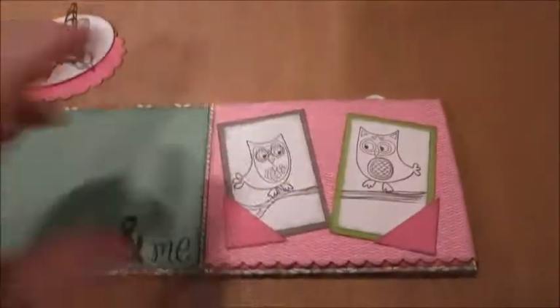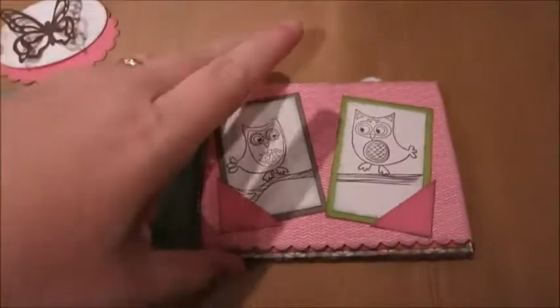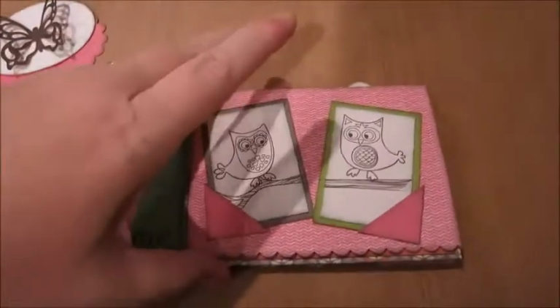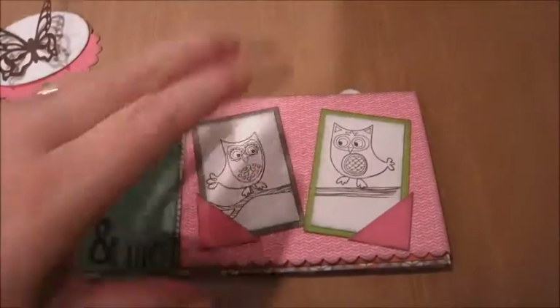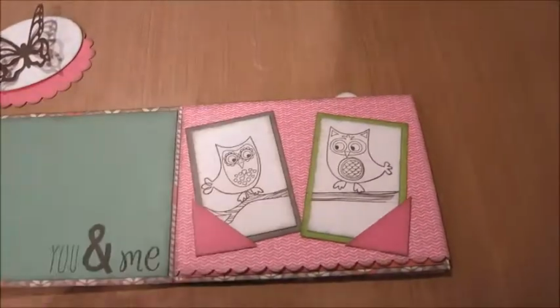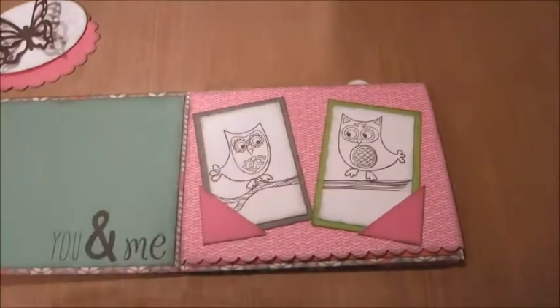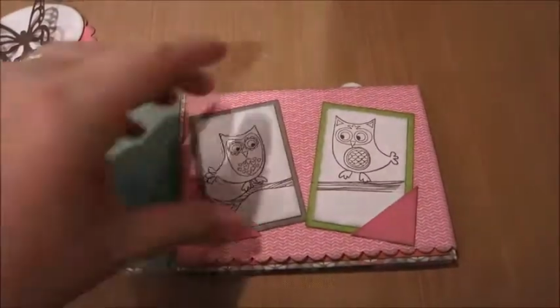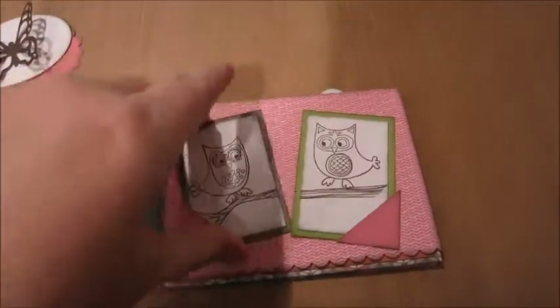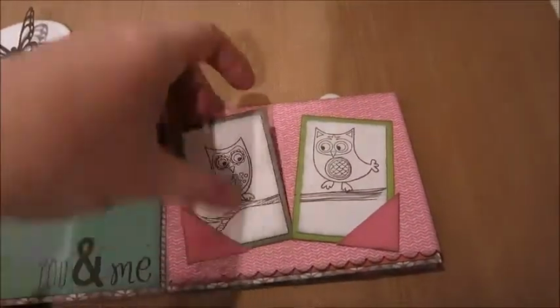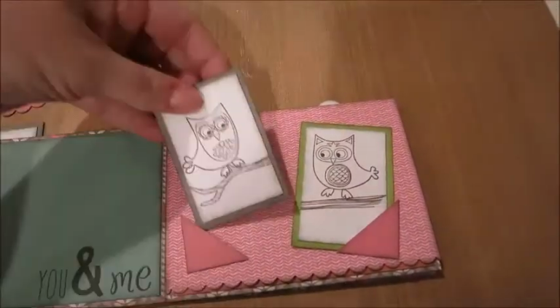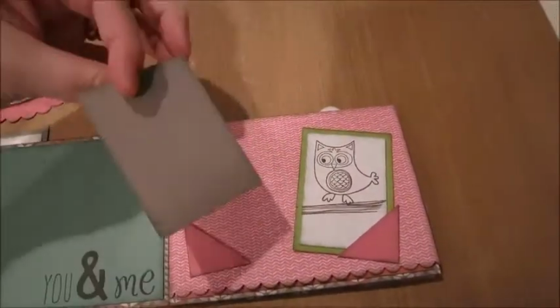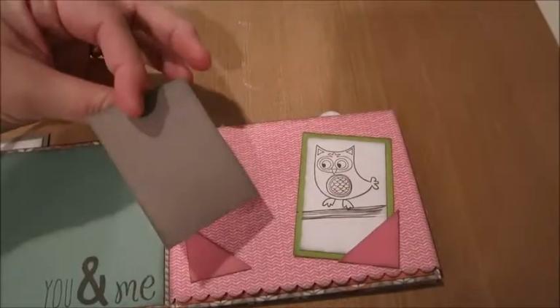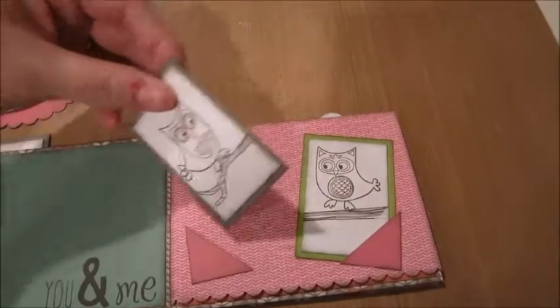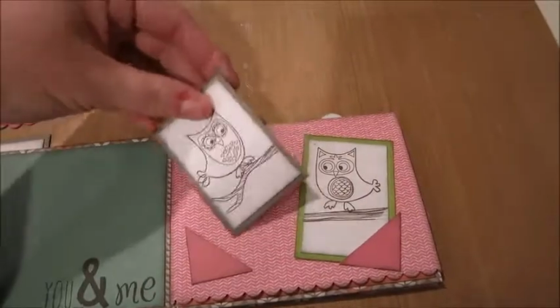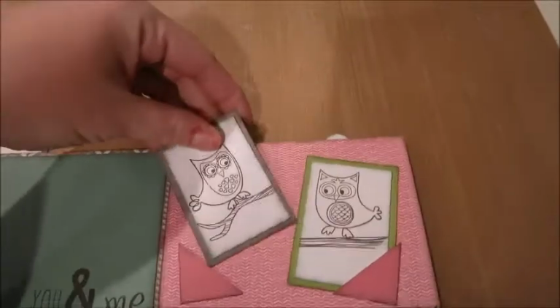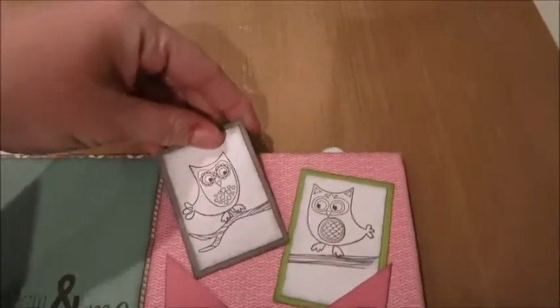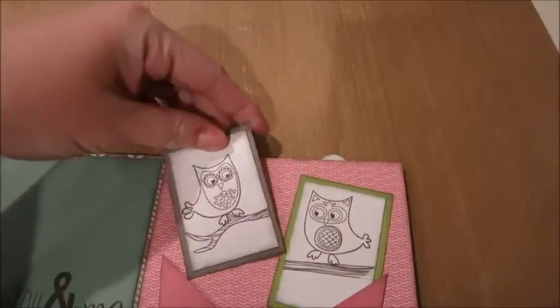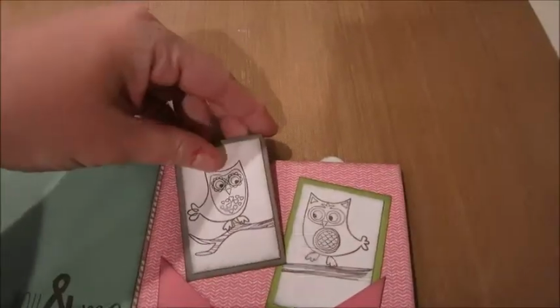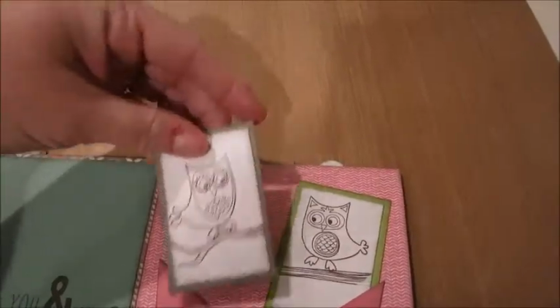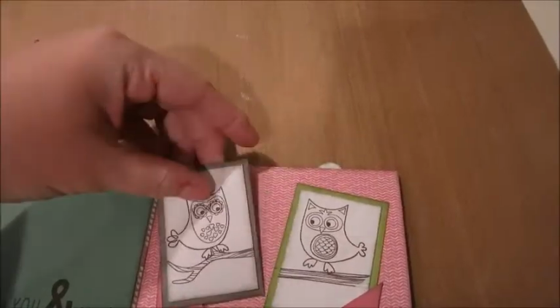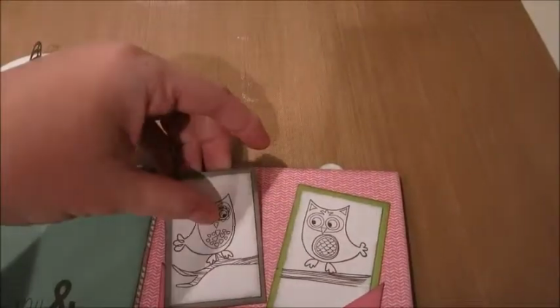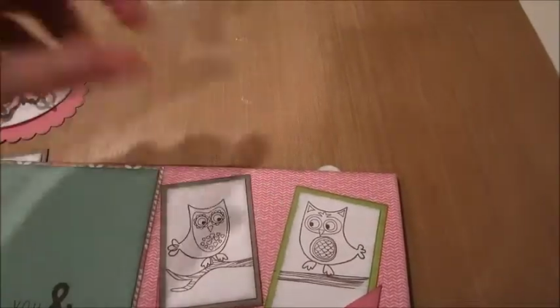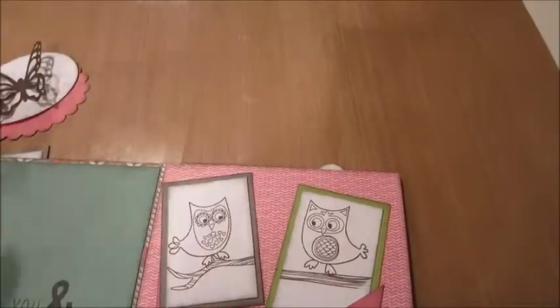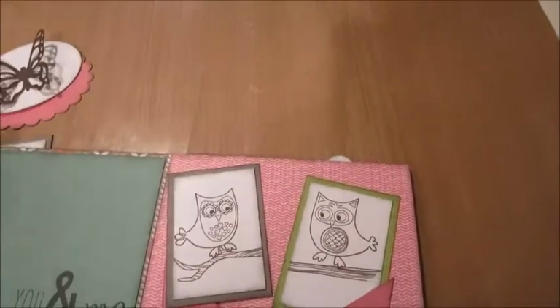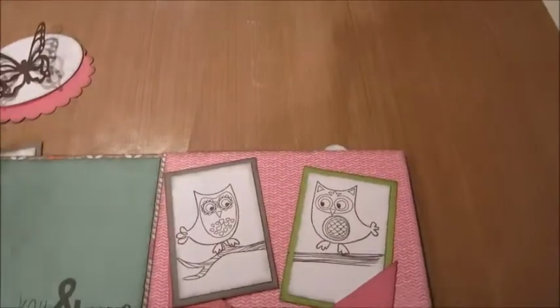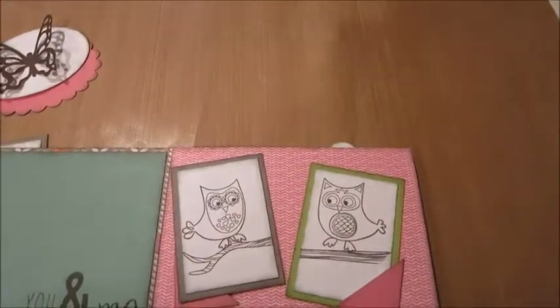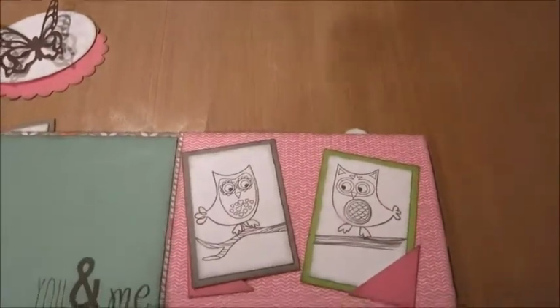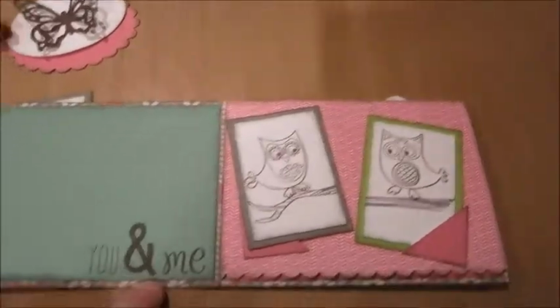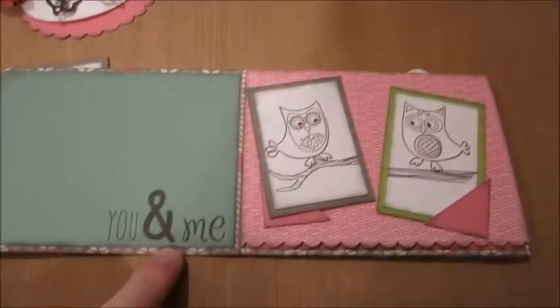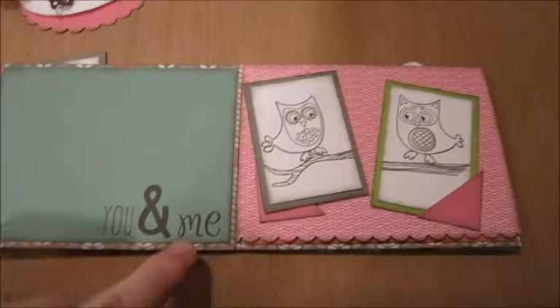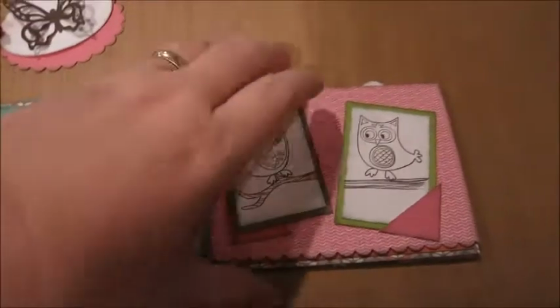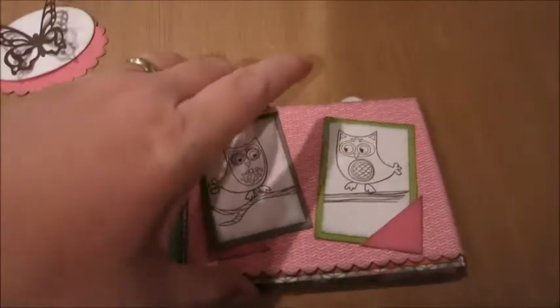Flip it open like that, and then the back of the owls both have a spot to put something. Then I have 'you and me' stamped over here.